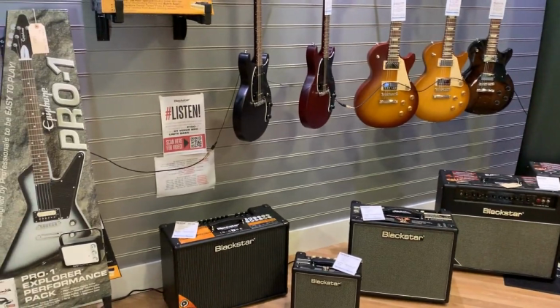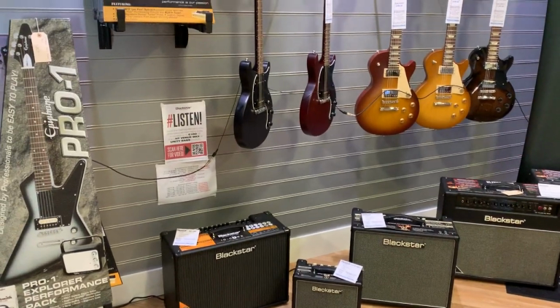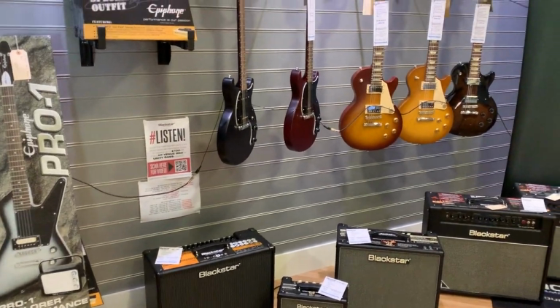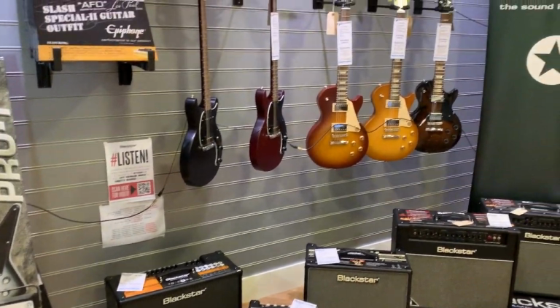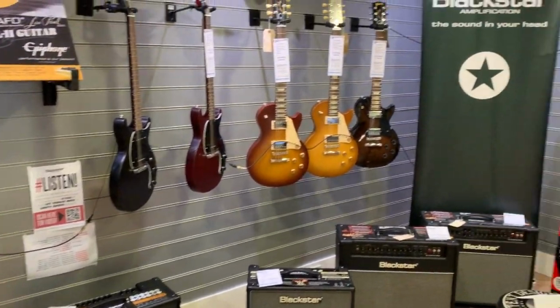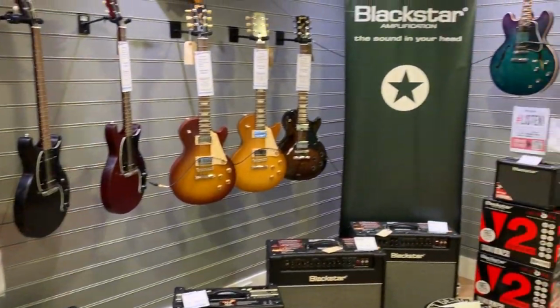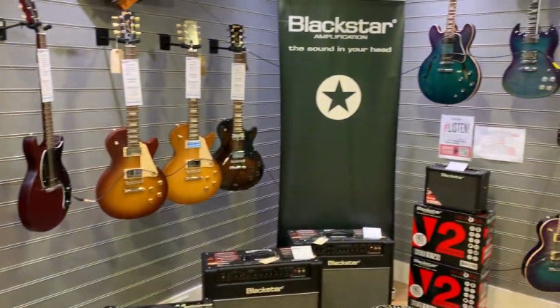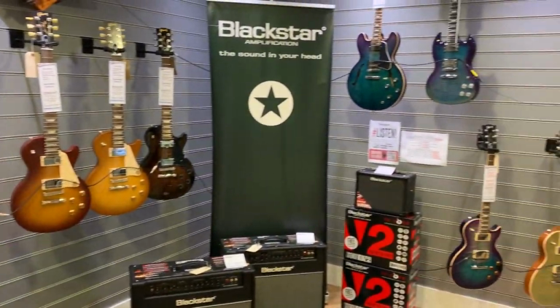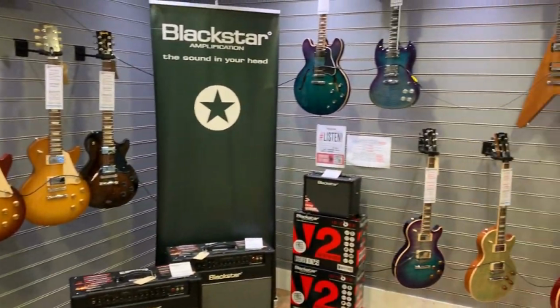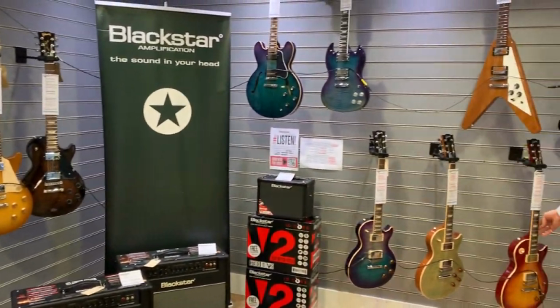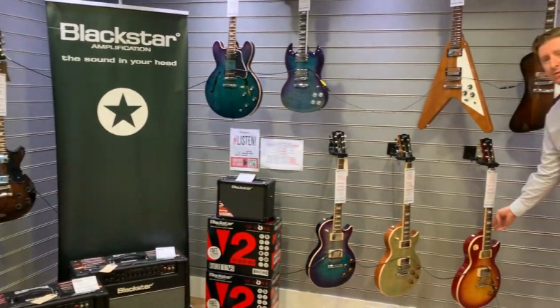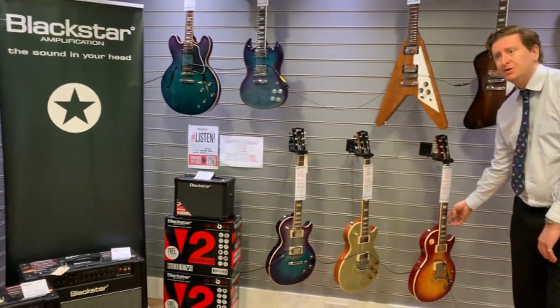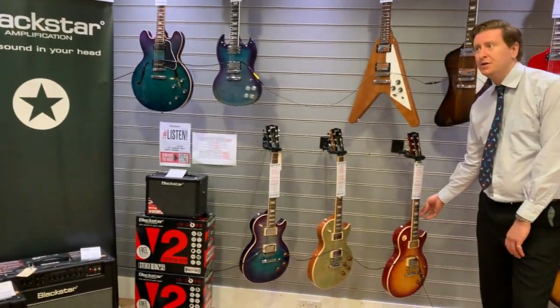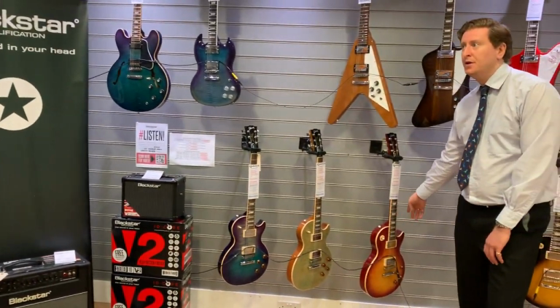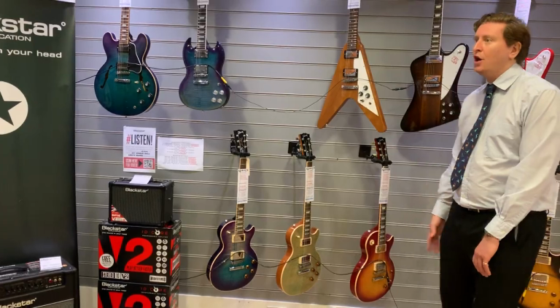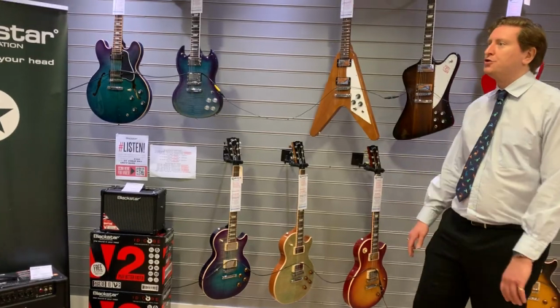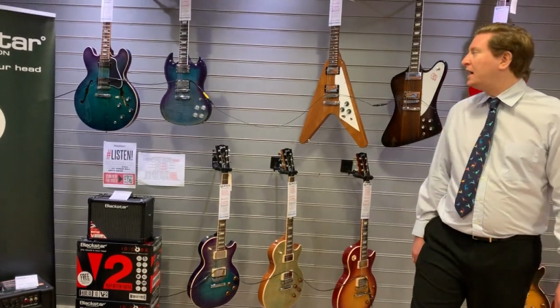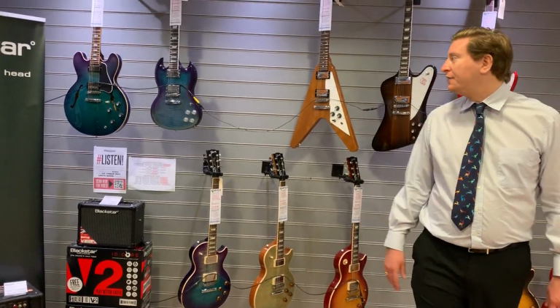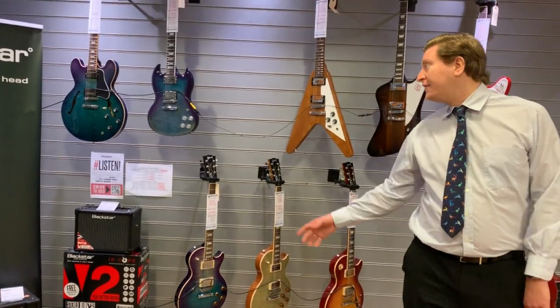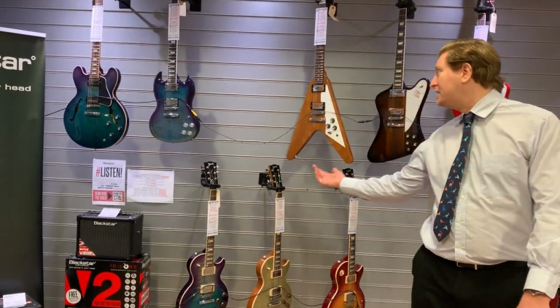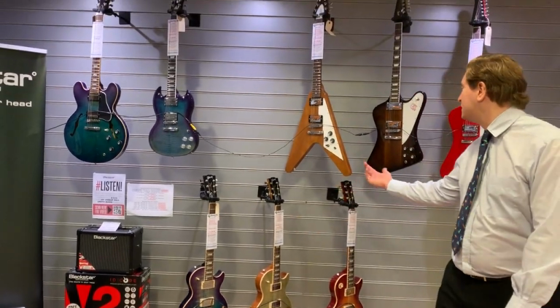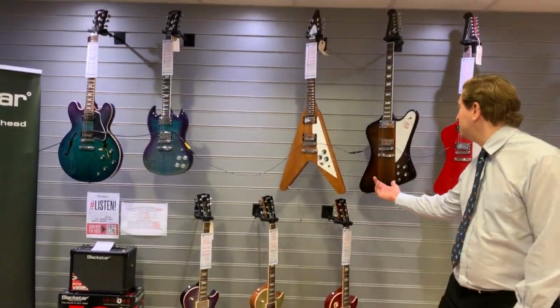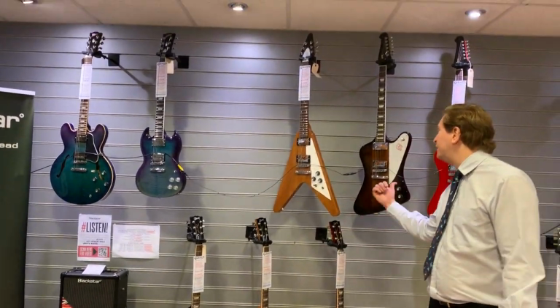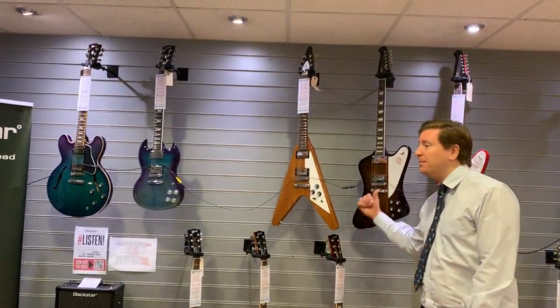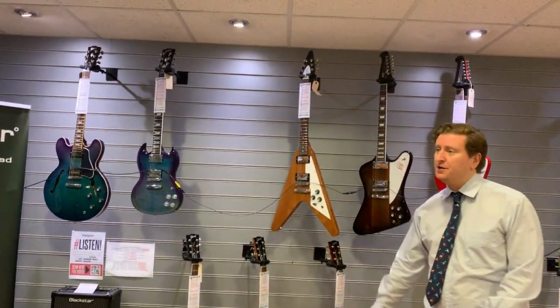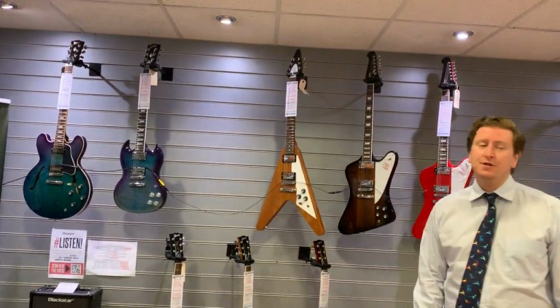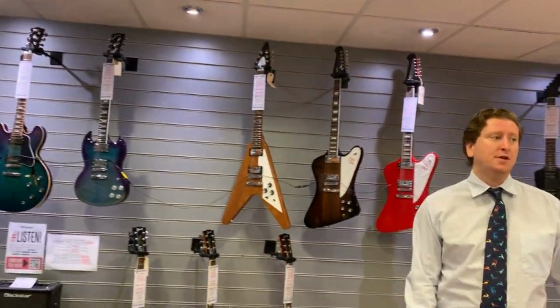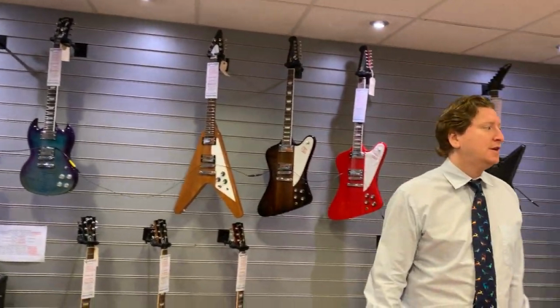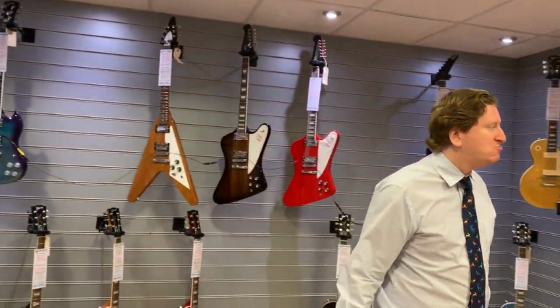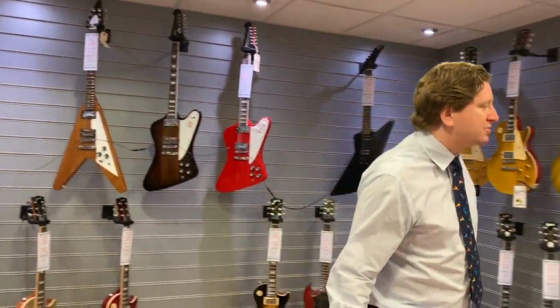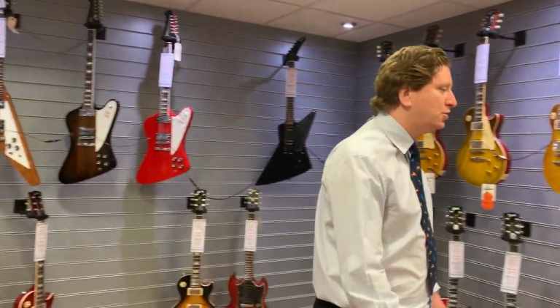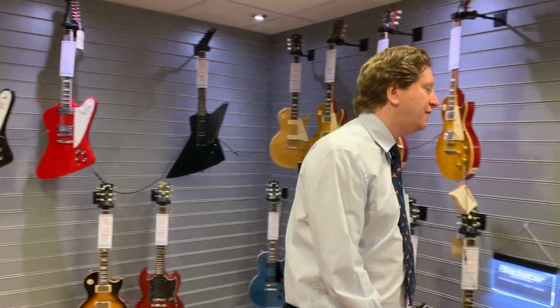Things like the Les Paul Traditional 2019 in Heritage Cherry Sunburst — awesome guitar. Flying Vs, Firebirds — we've got some cool stuff.